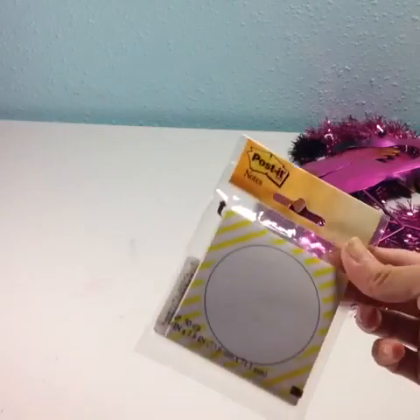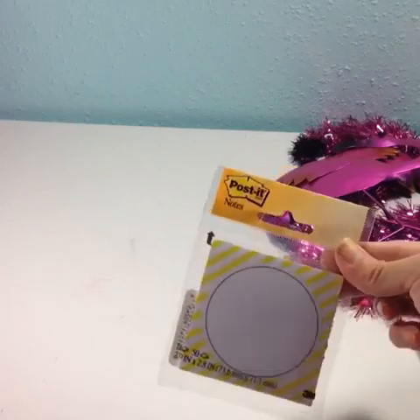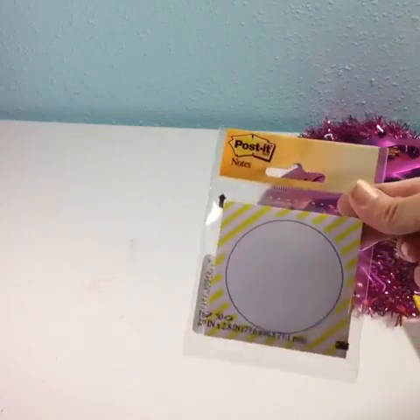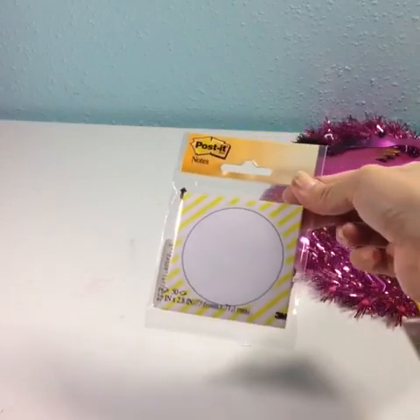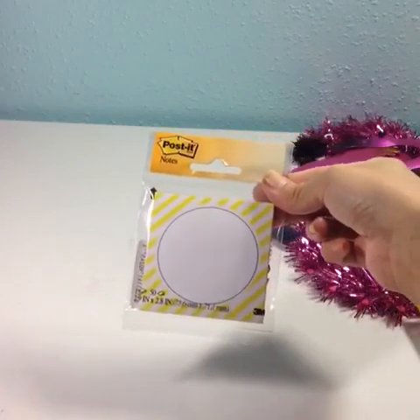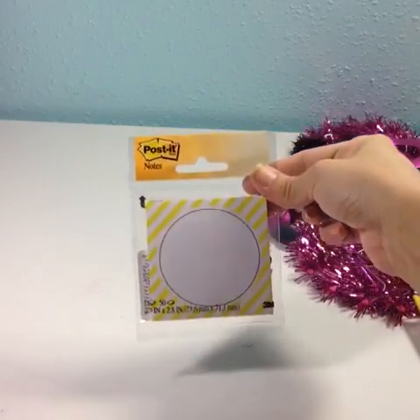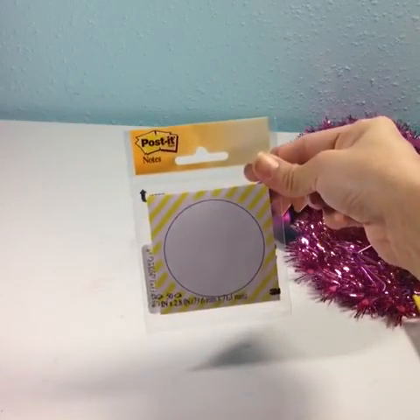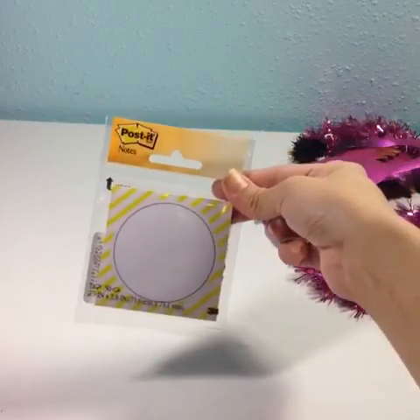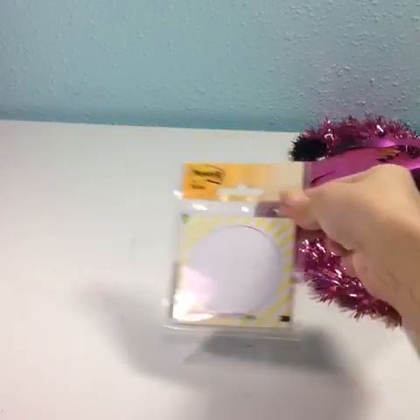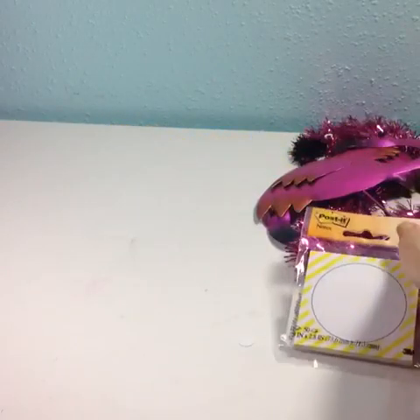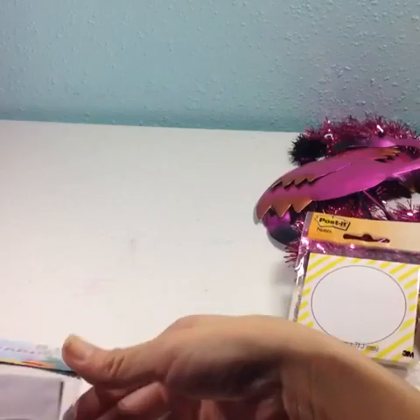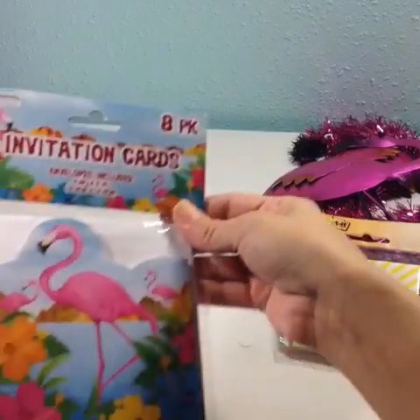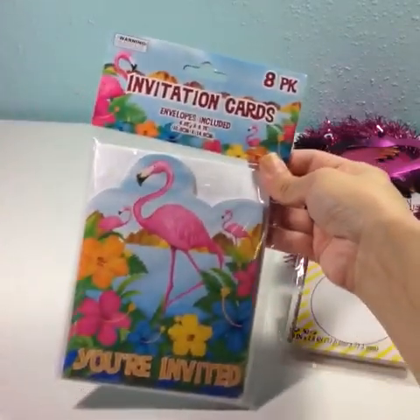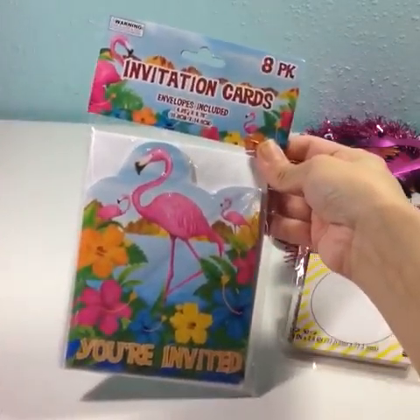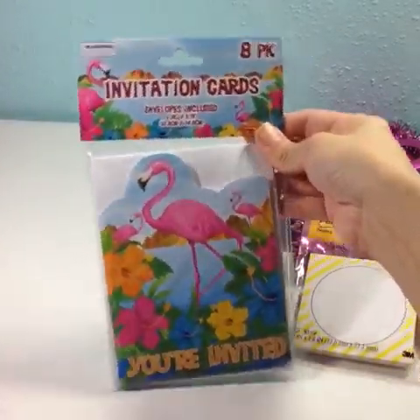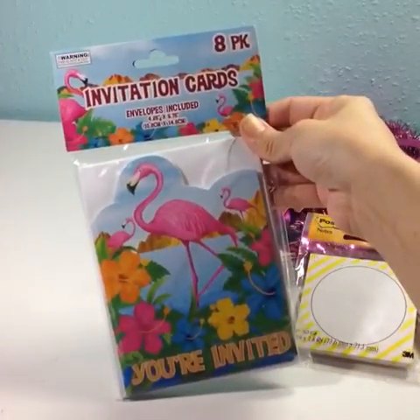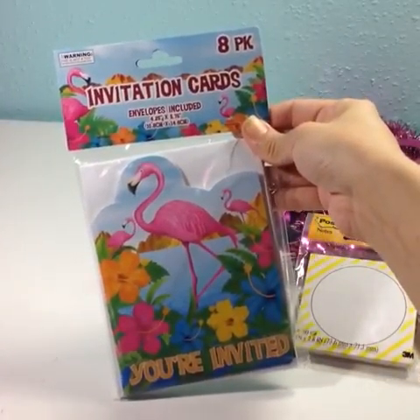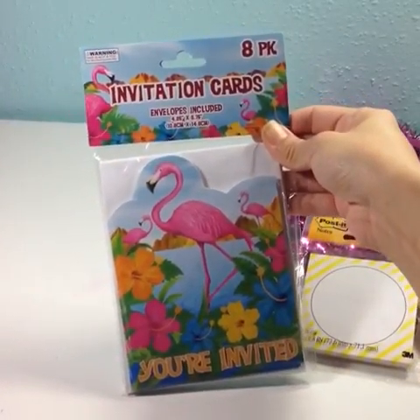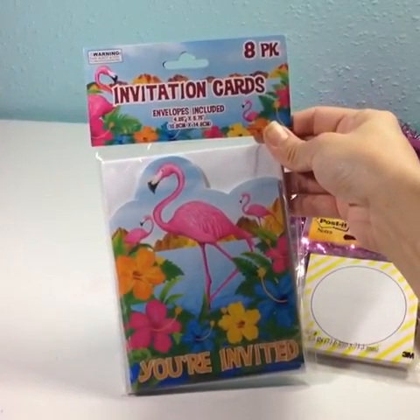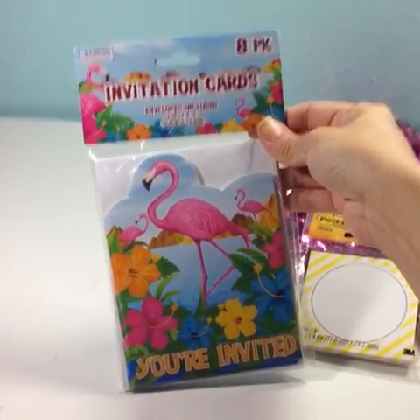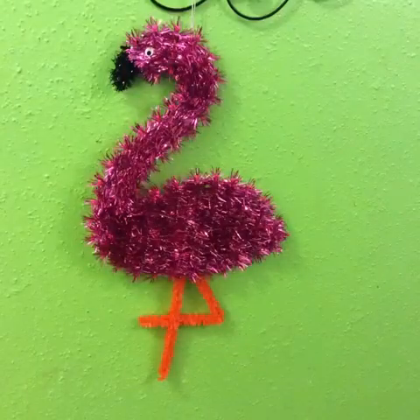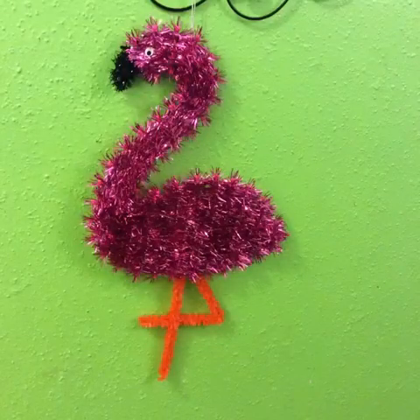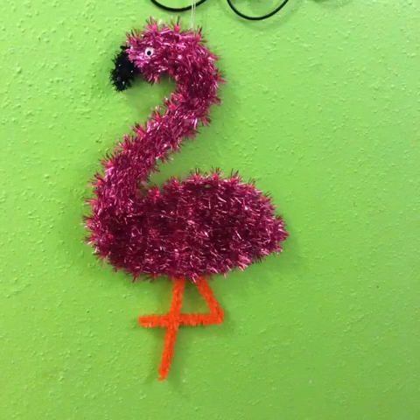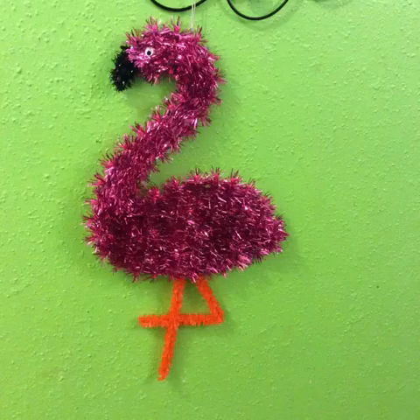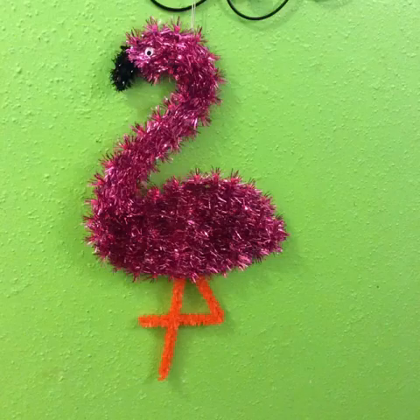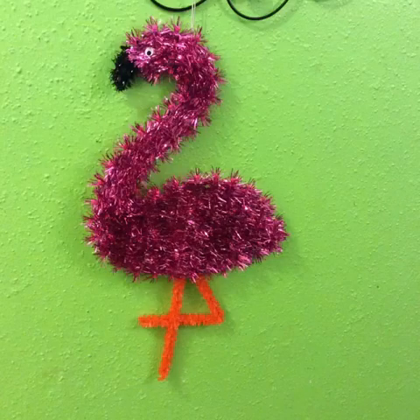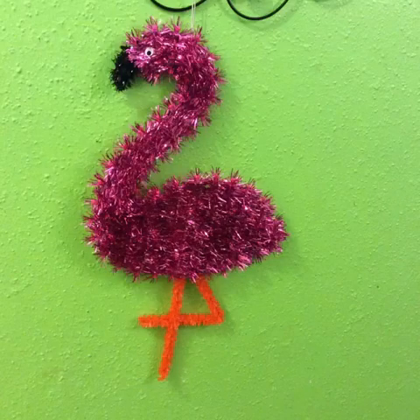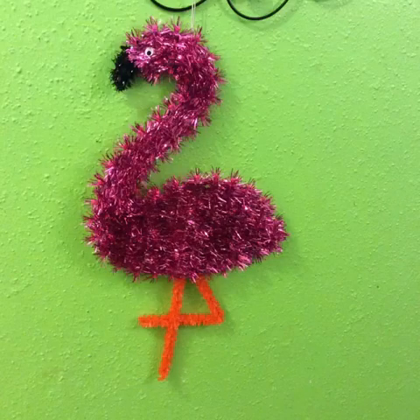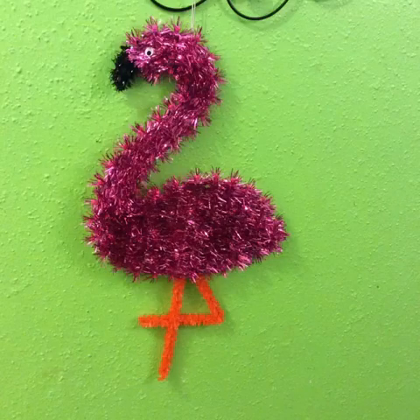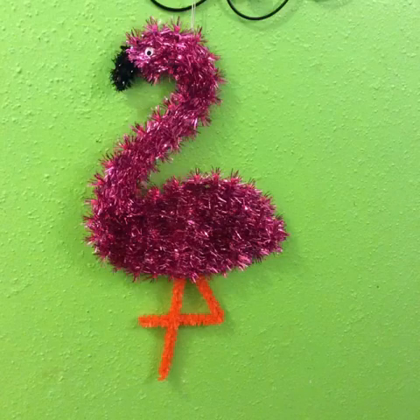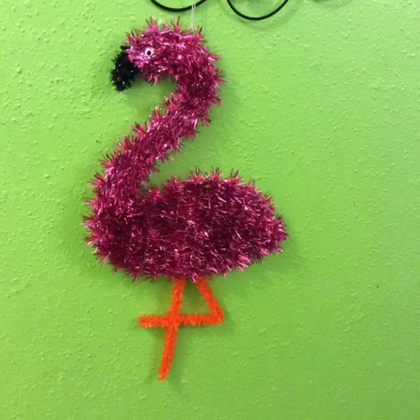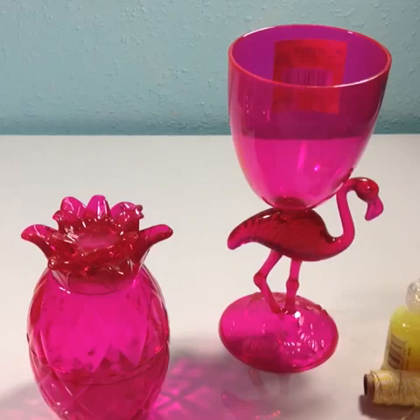These yellow sticky notes by Post-it. And I also found these flamingo invitations — it's a project that I'll be having a video for soon. And here's another look at the flamingo decor.